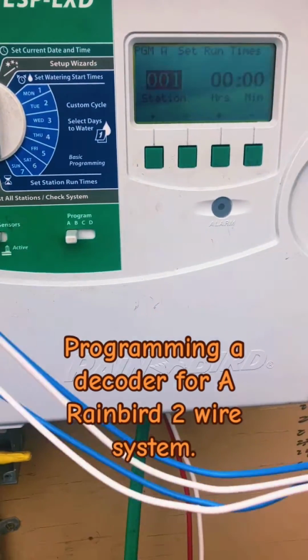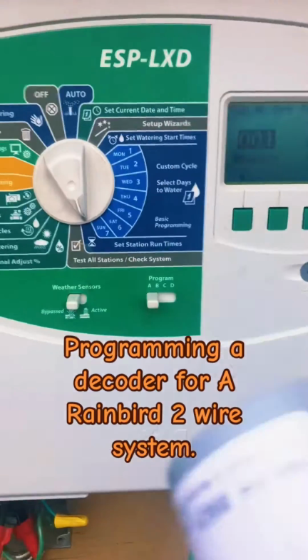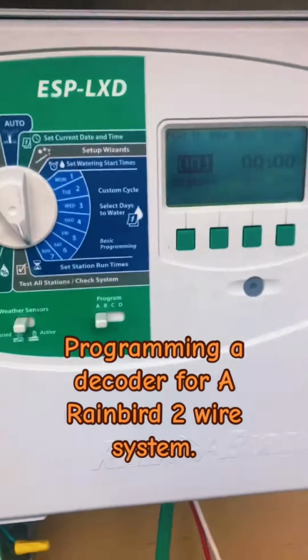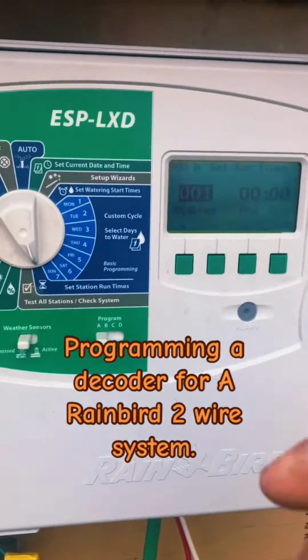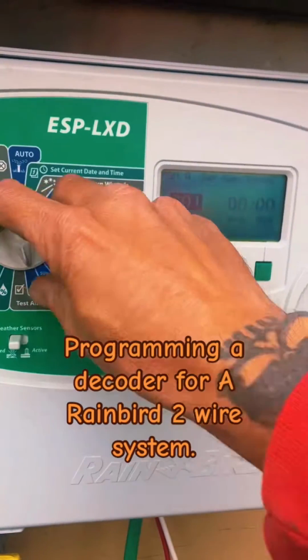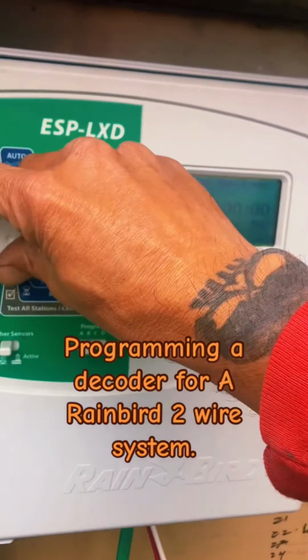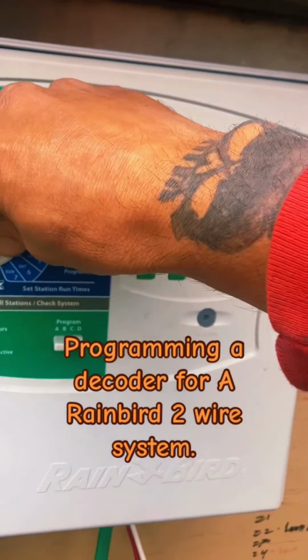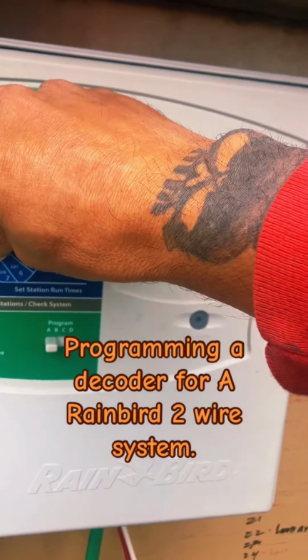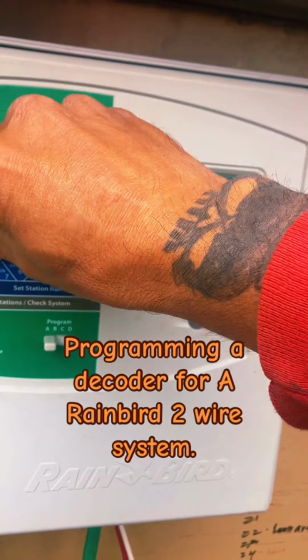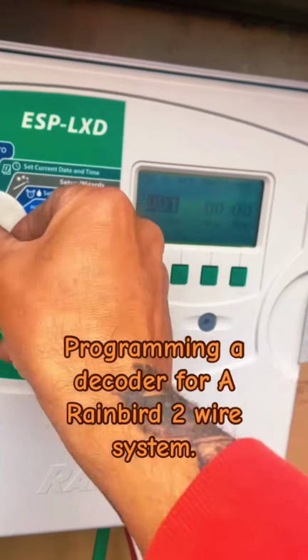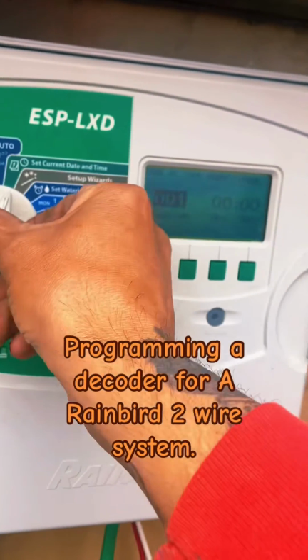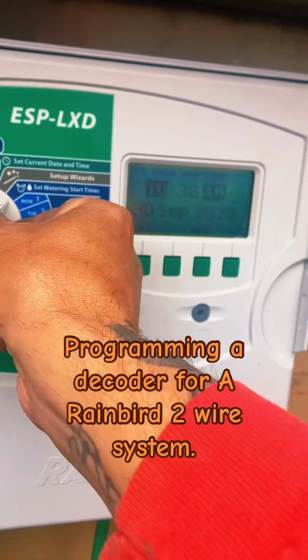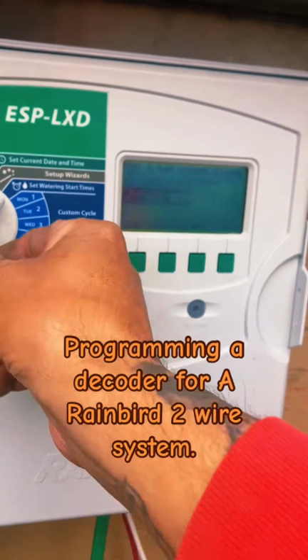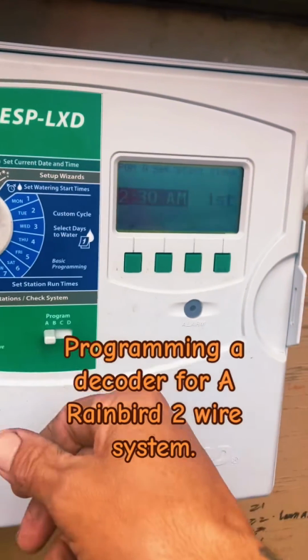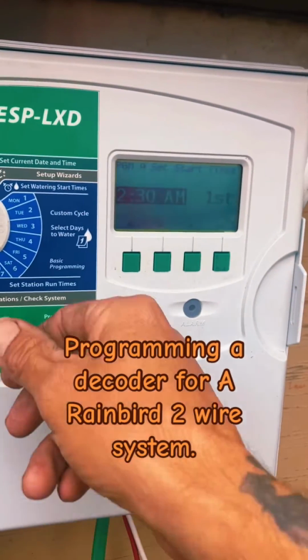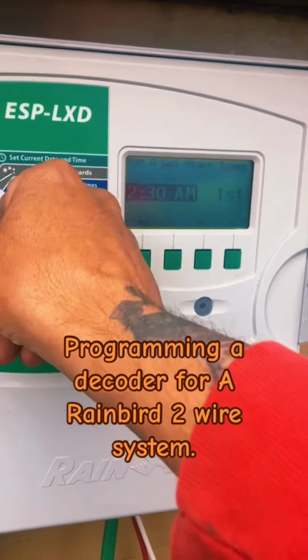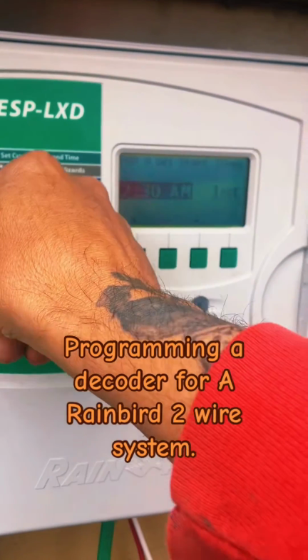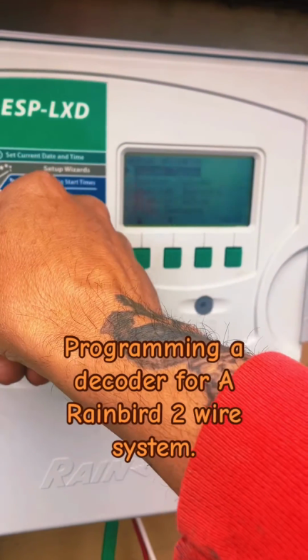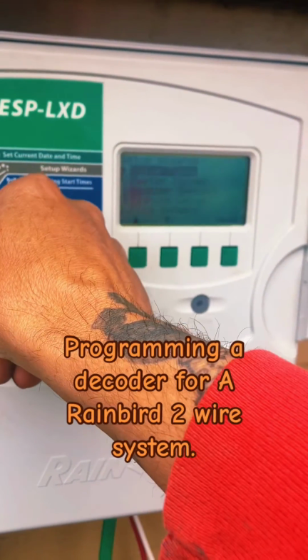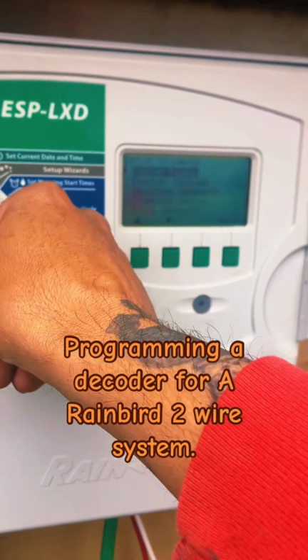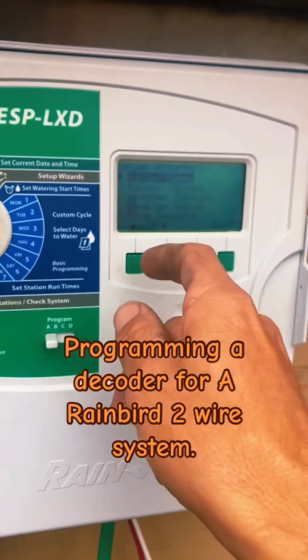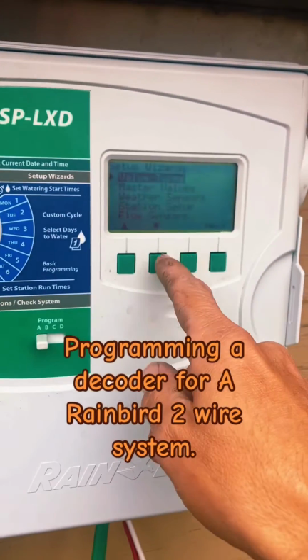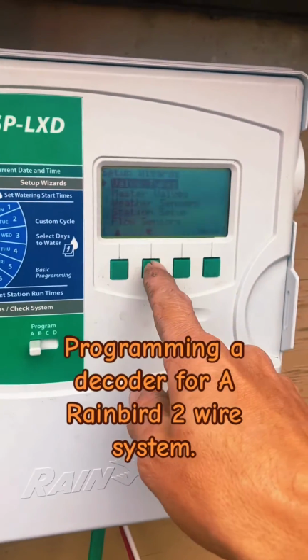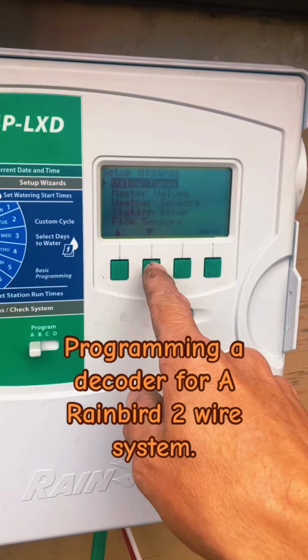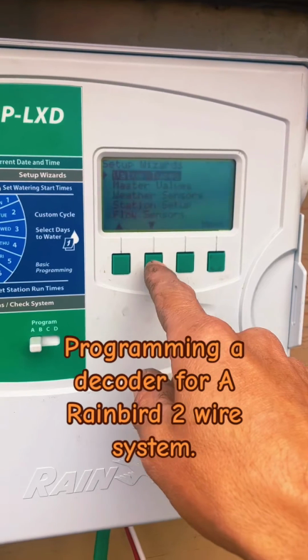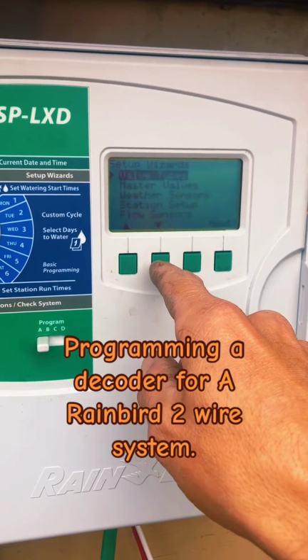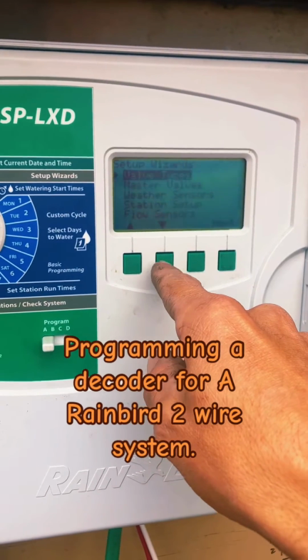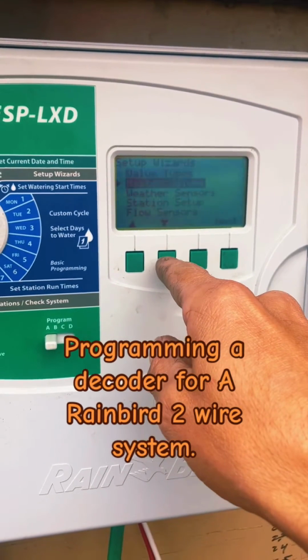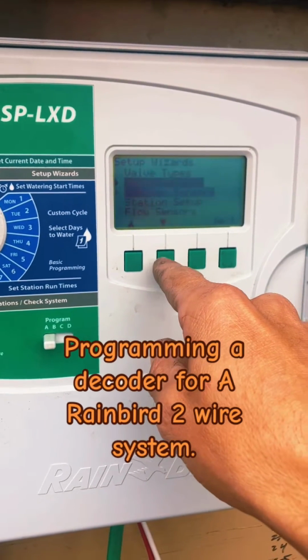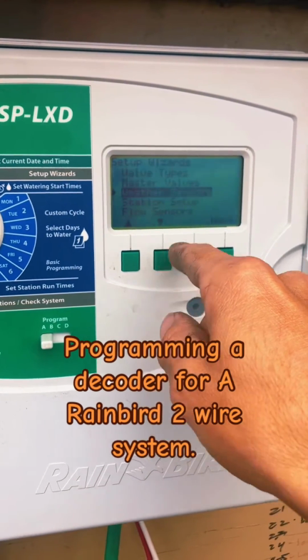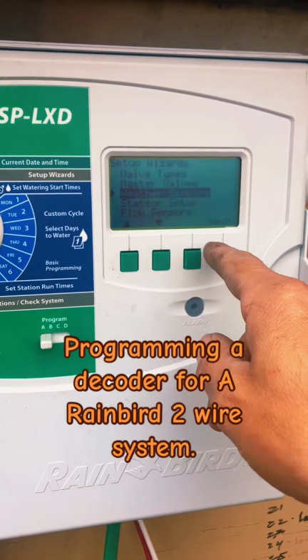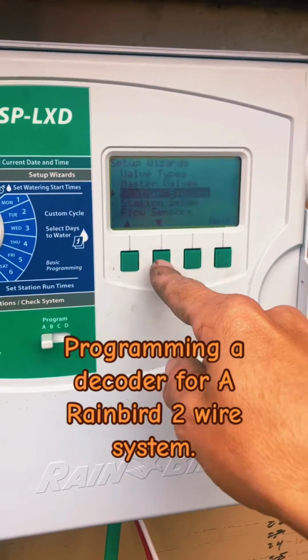You're going to go to Setup Wizard, and you're going to go down to Station Setup.